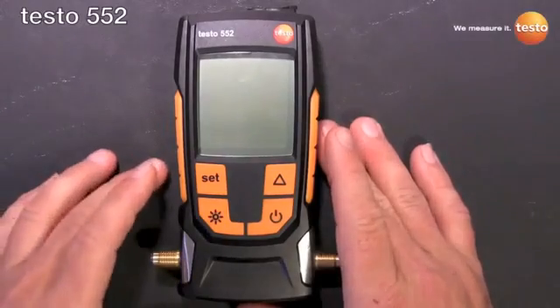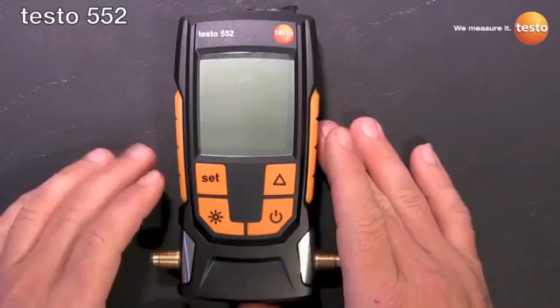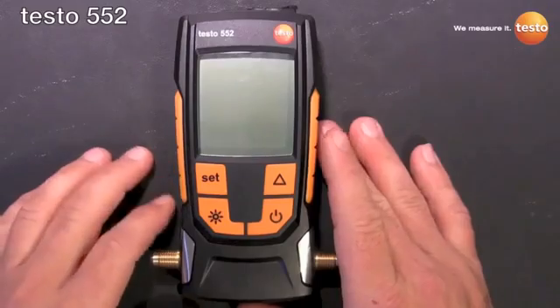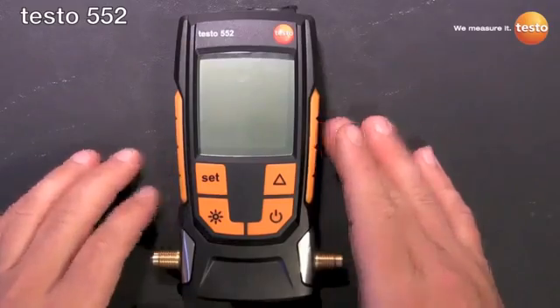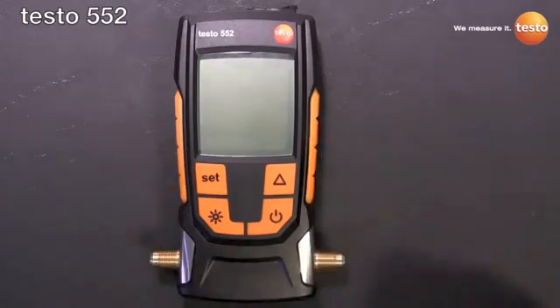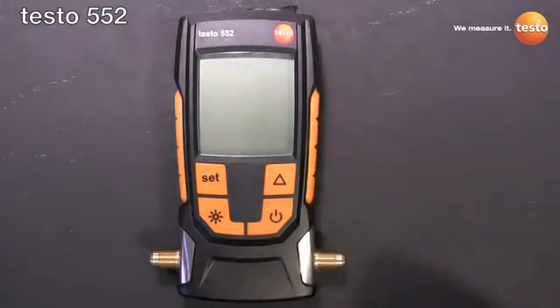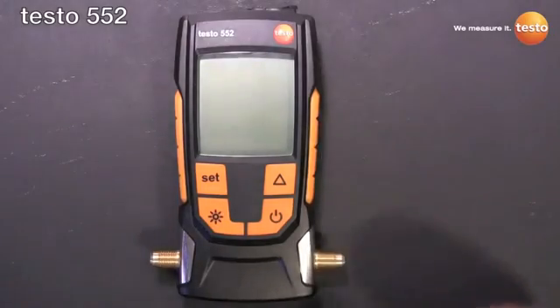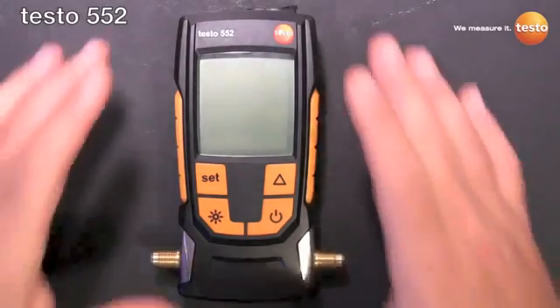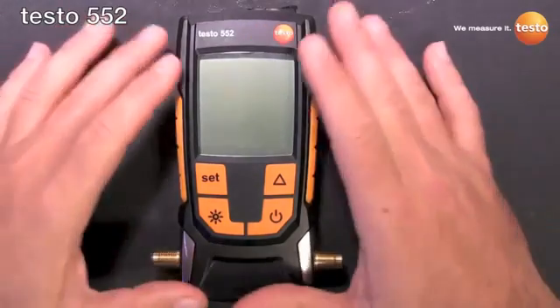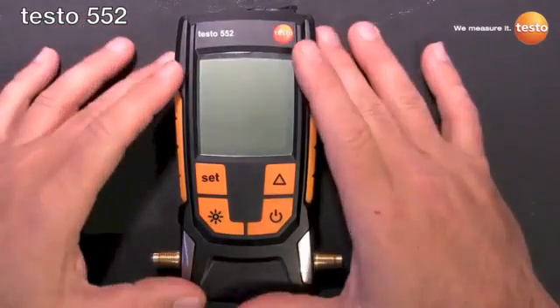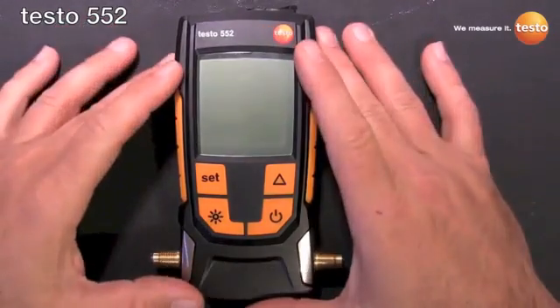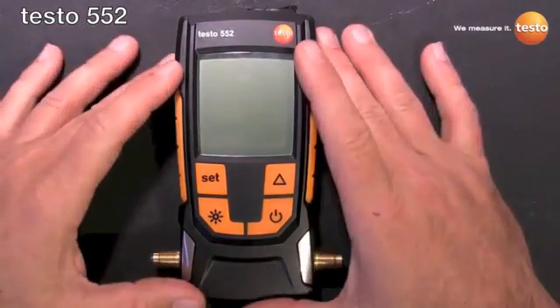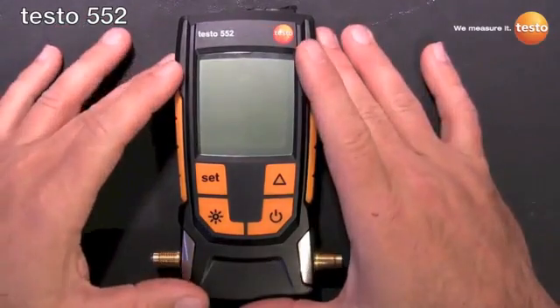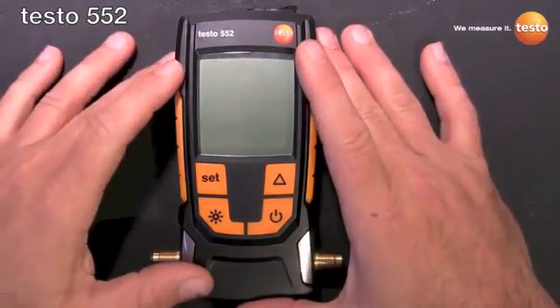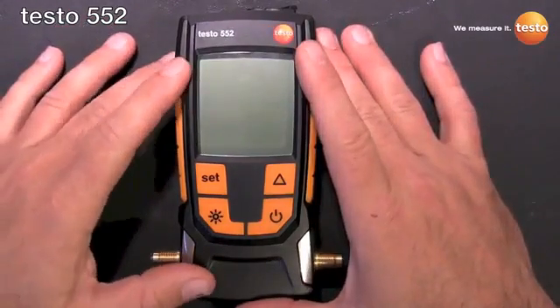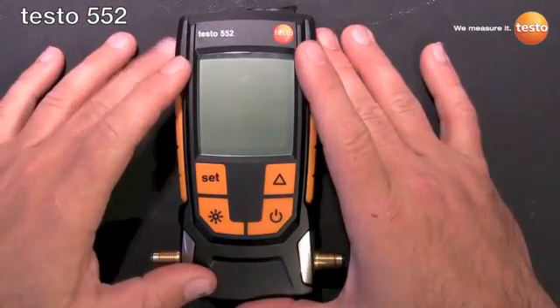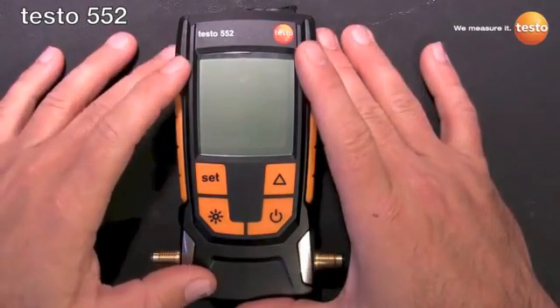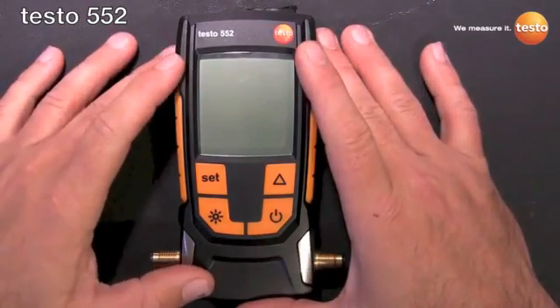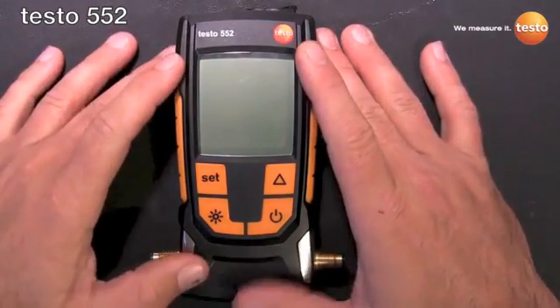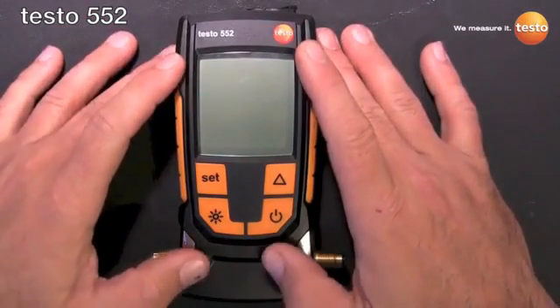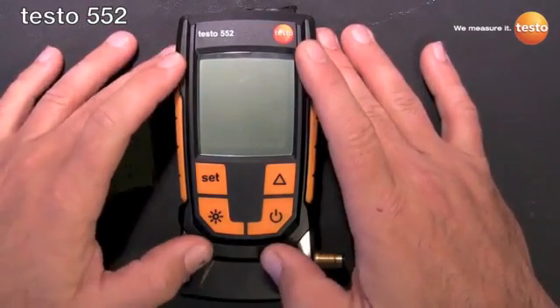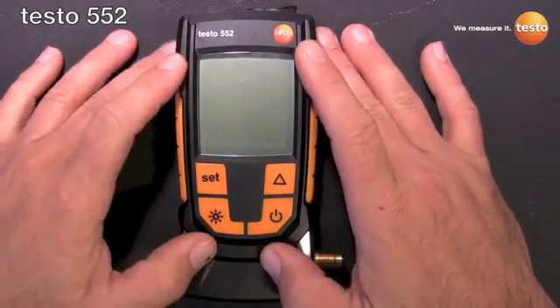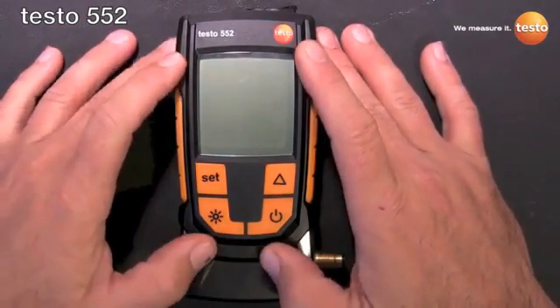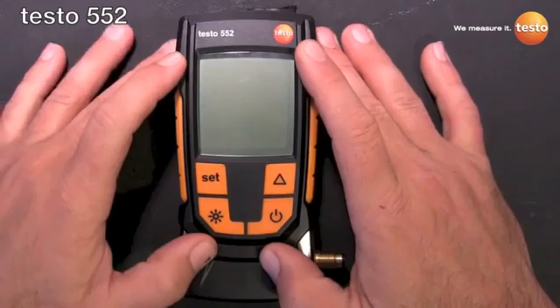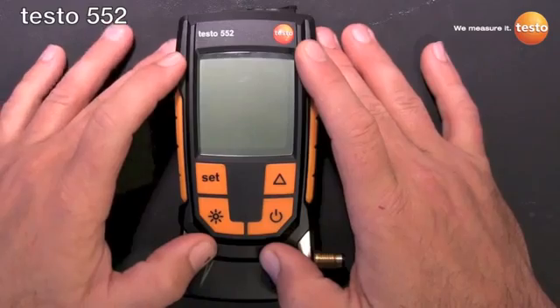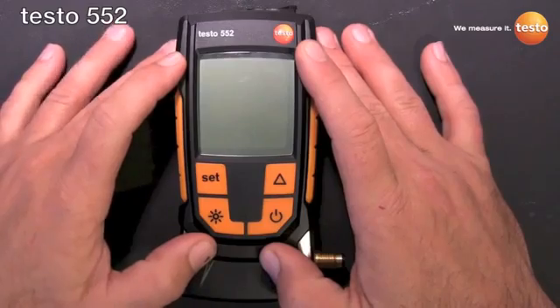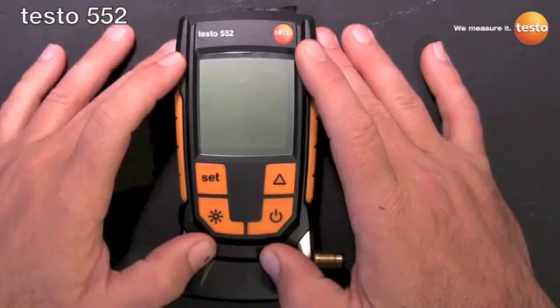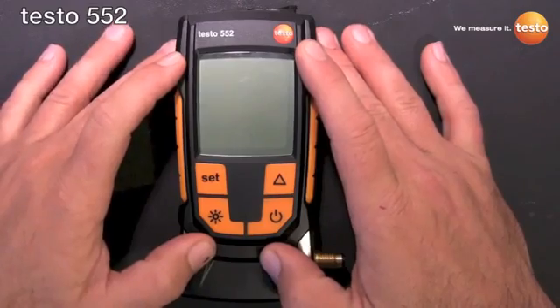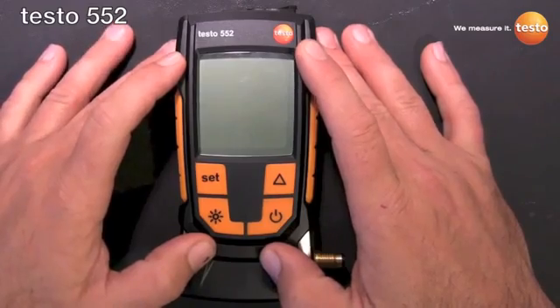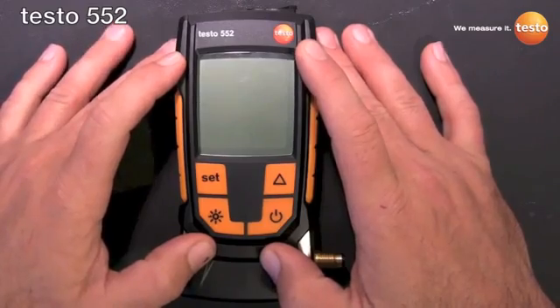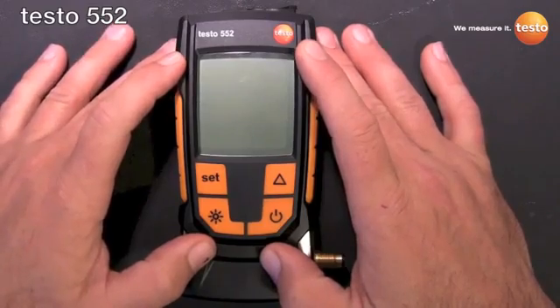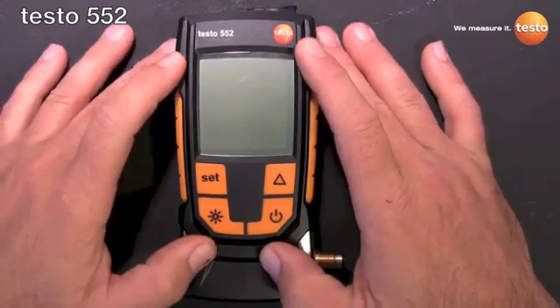Welcome everyone. This is Robert Lee with Testo, and today I'm going to introduce to you Testo's newest instrument, the Testo 552 Digital Vacuum Gauge.